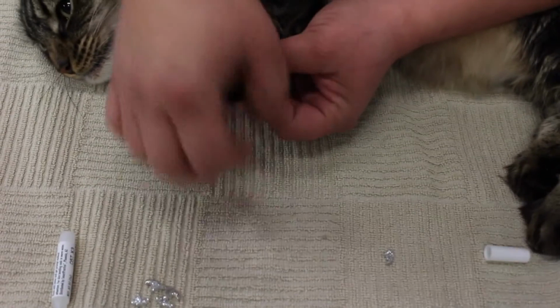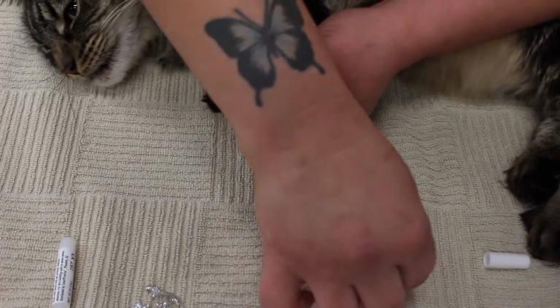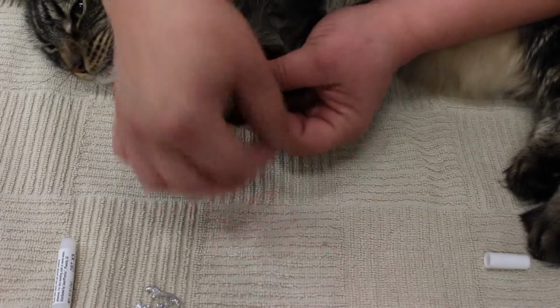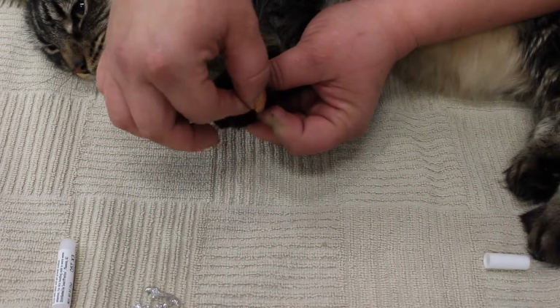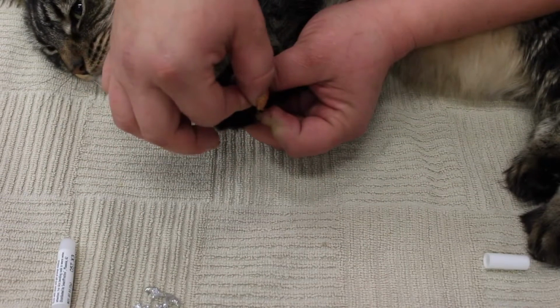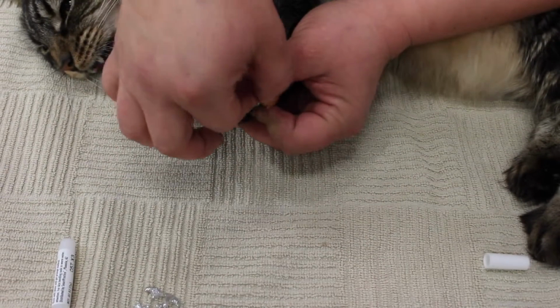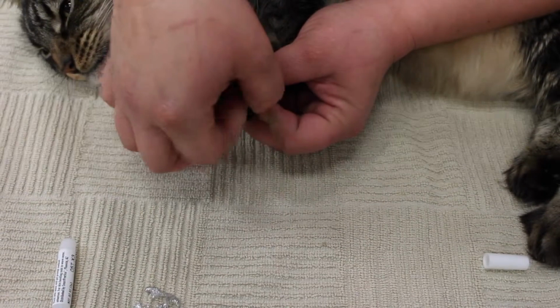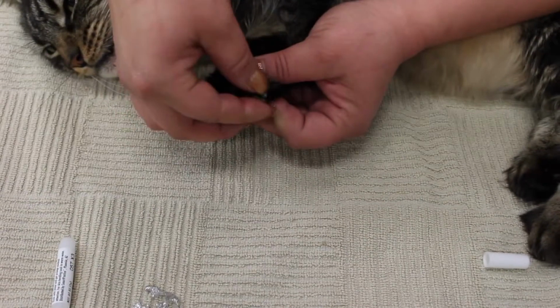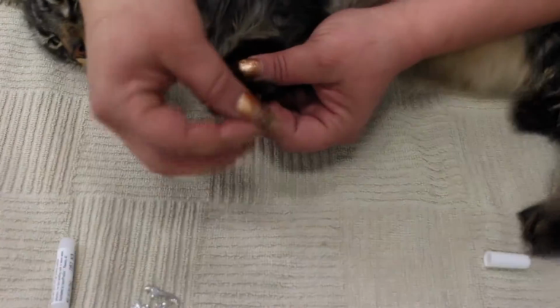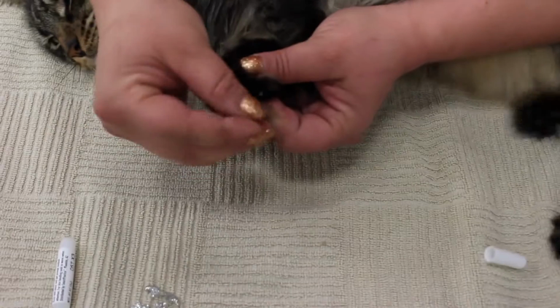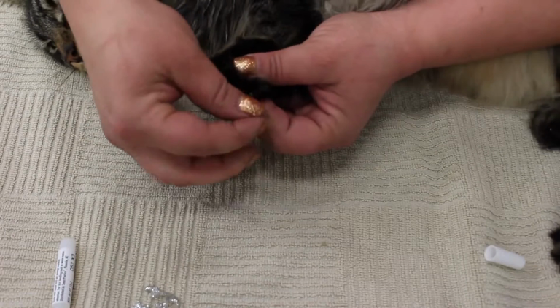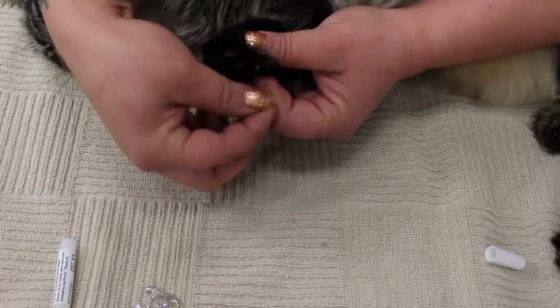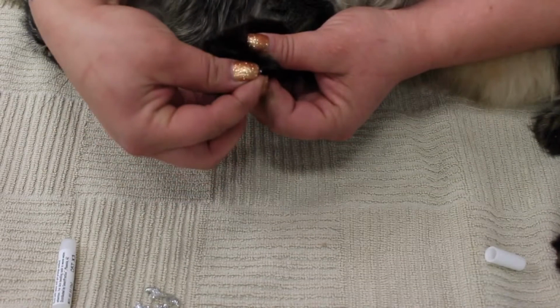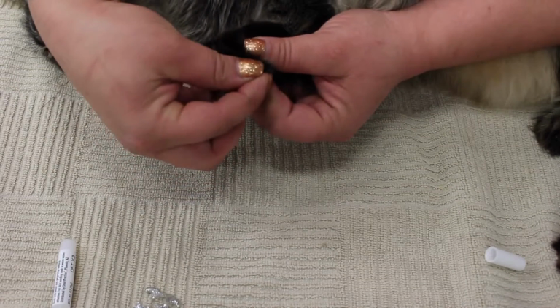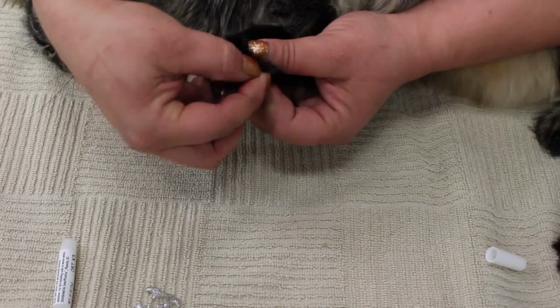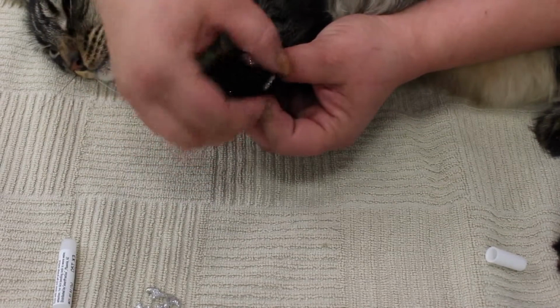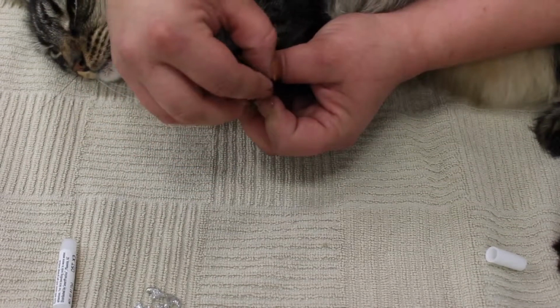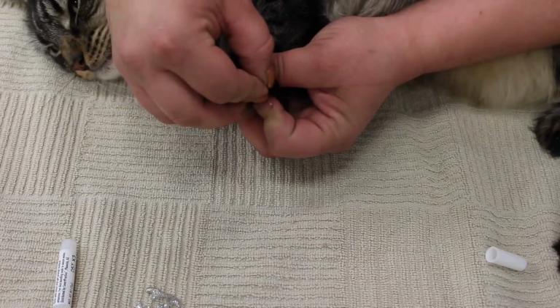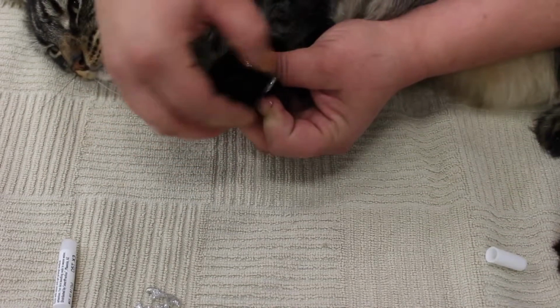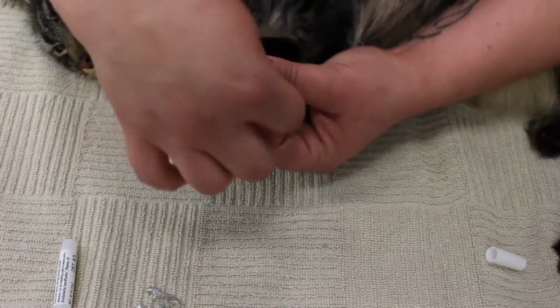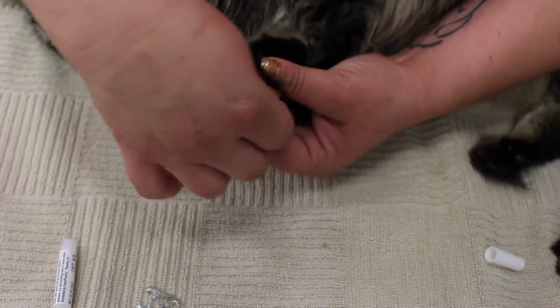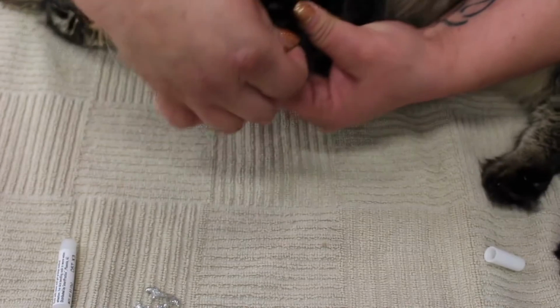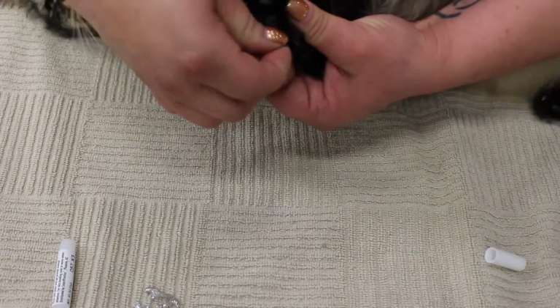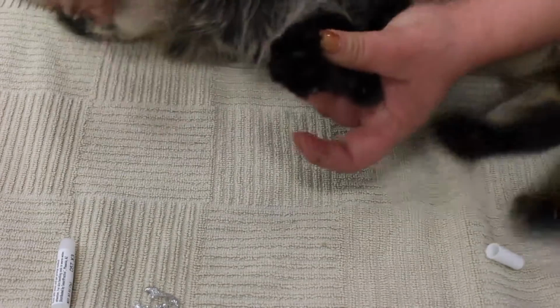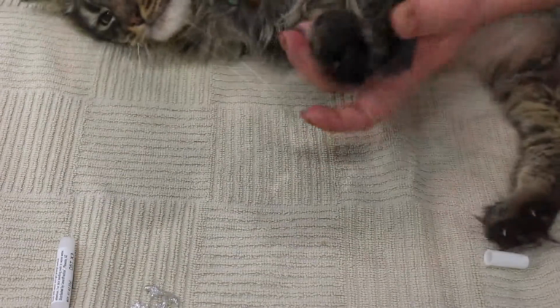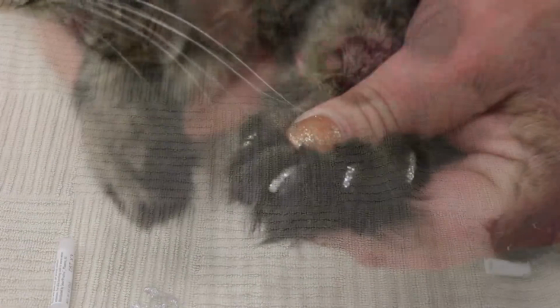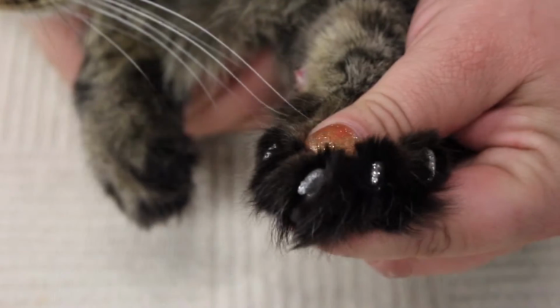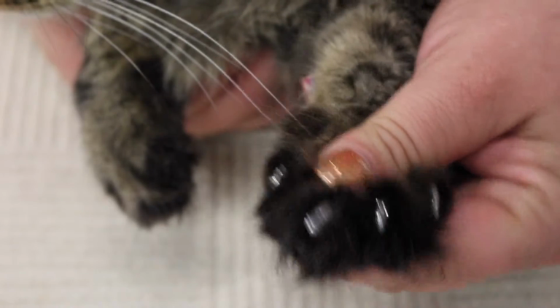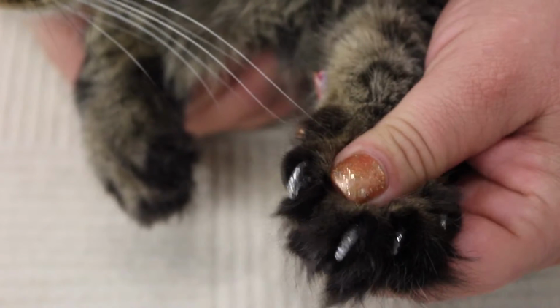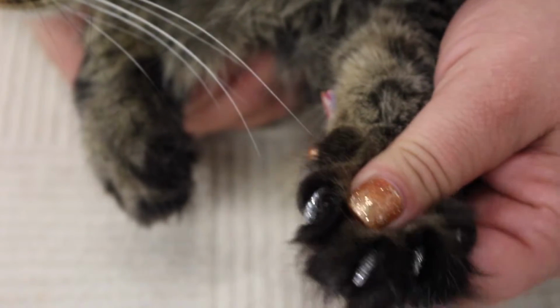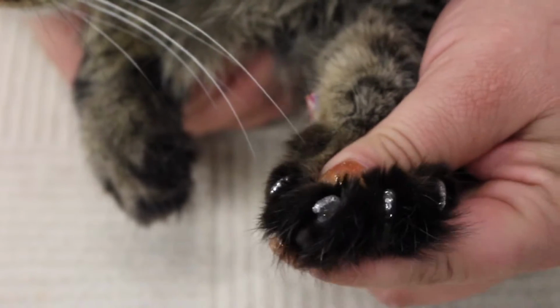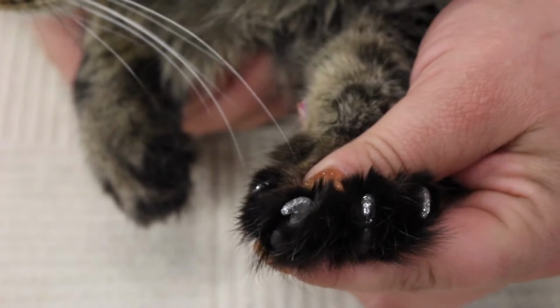One more — you're being so good, it's okay. And her last one — pinch and let it go. This is what they should look like.